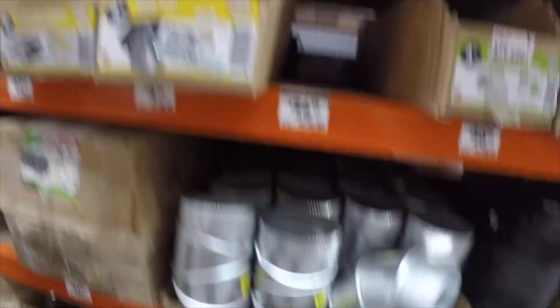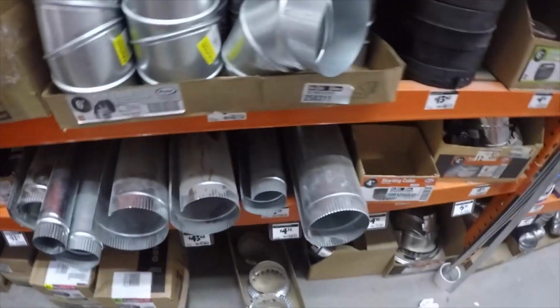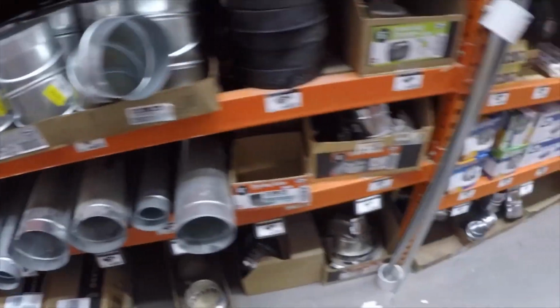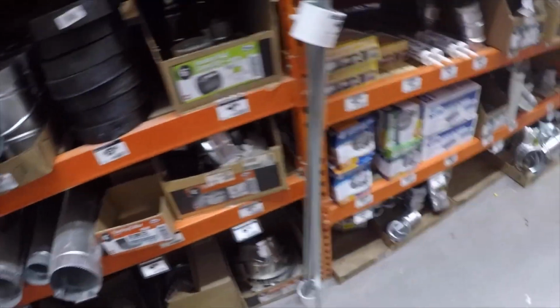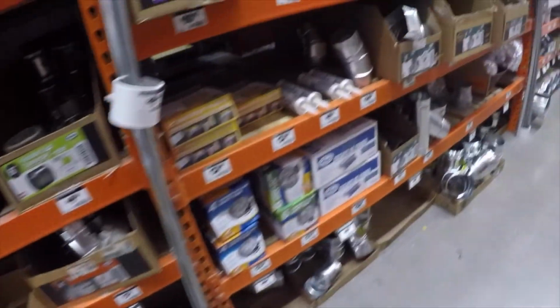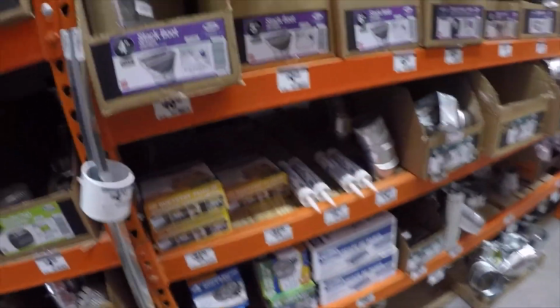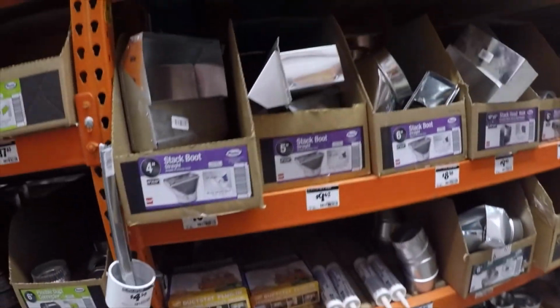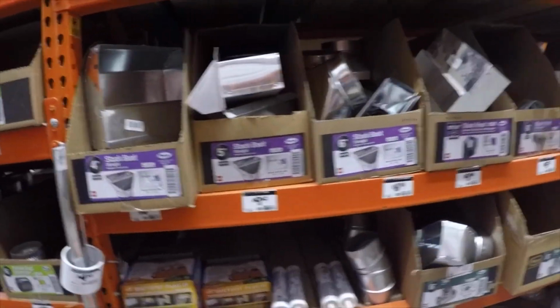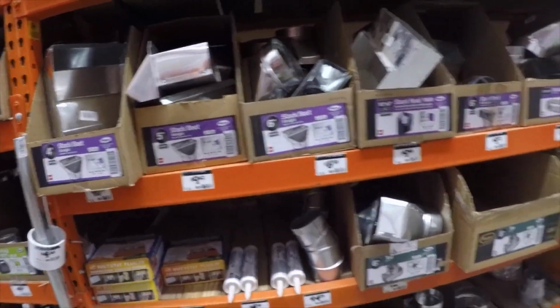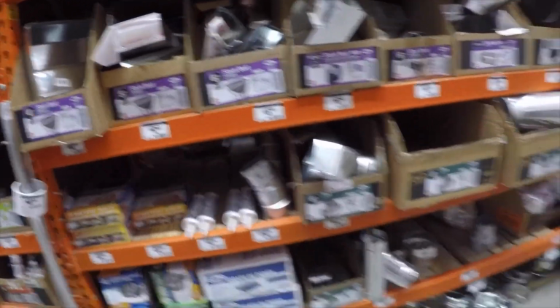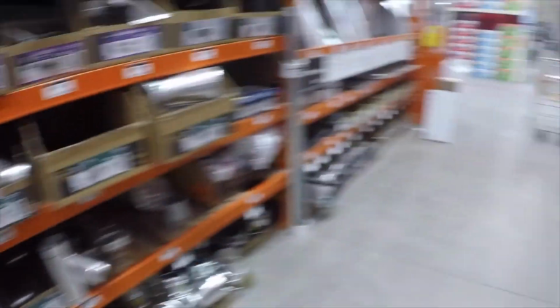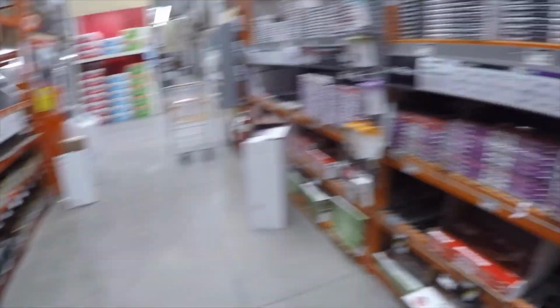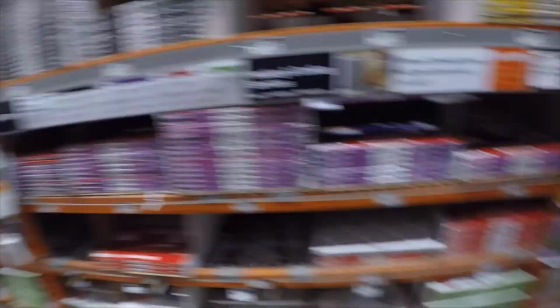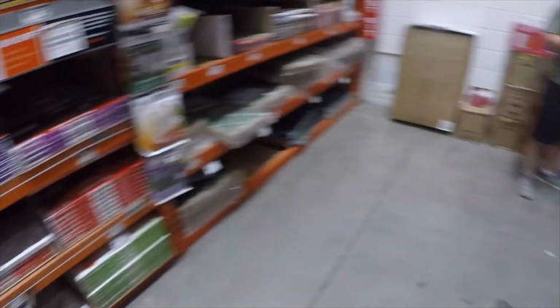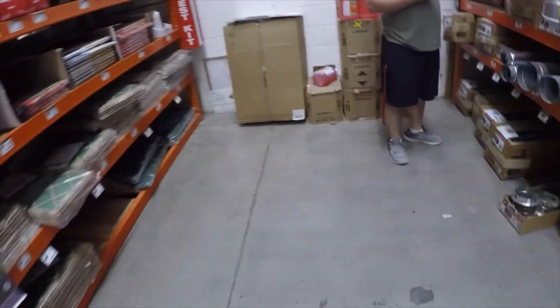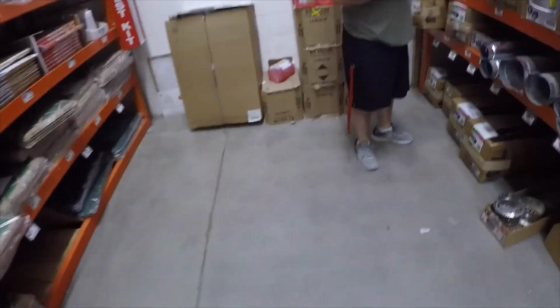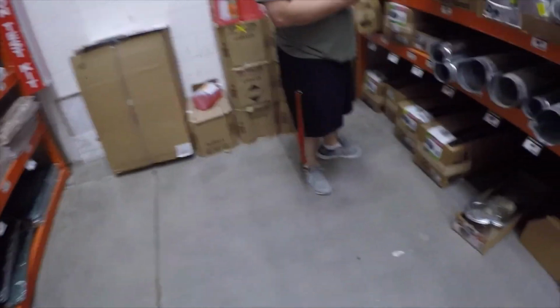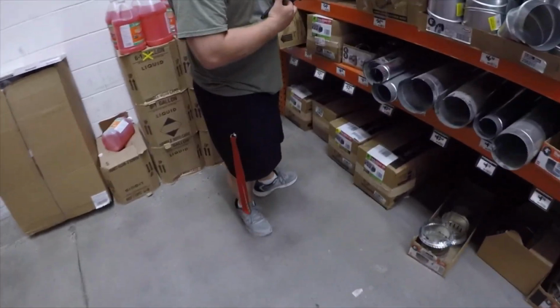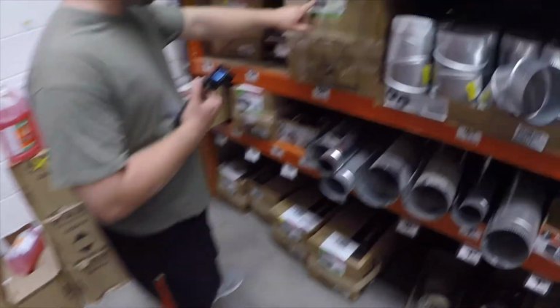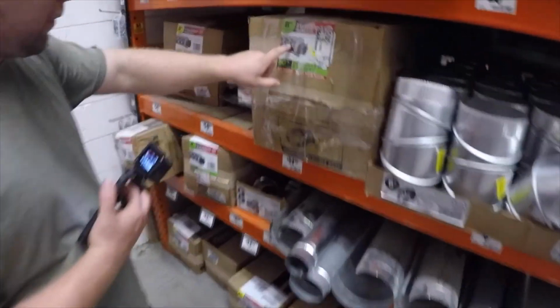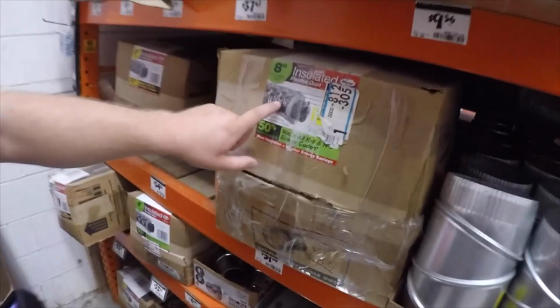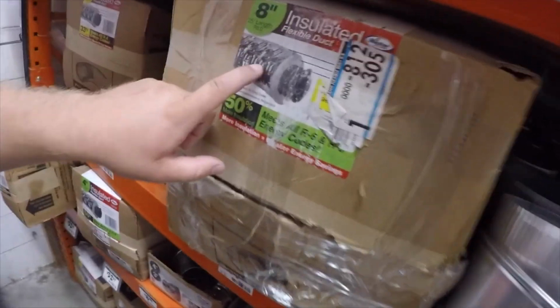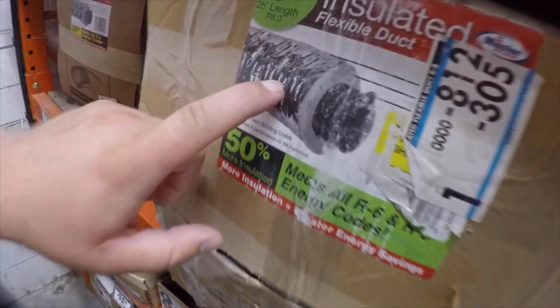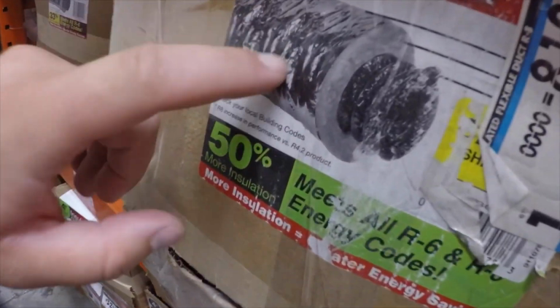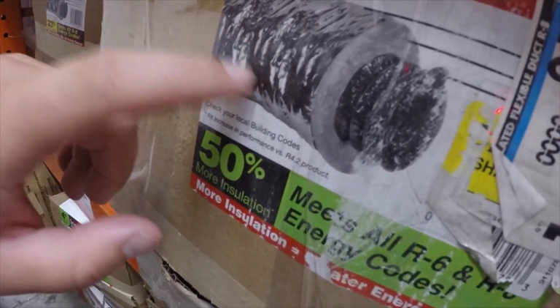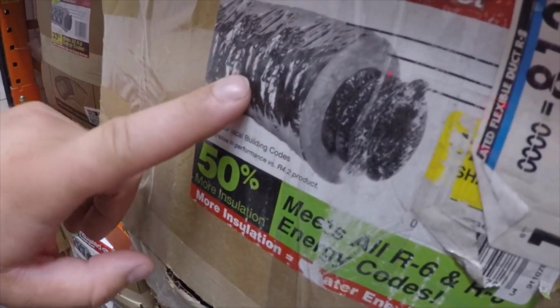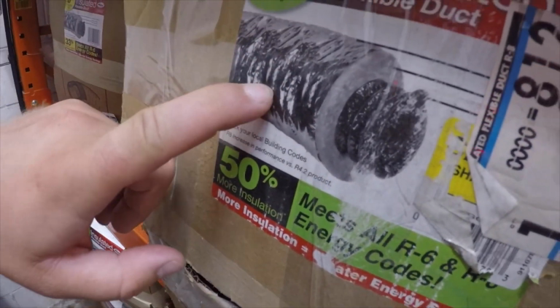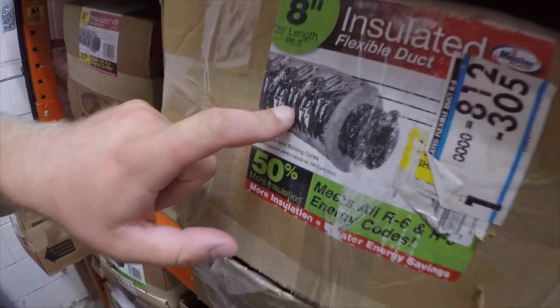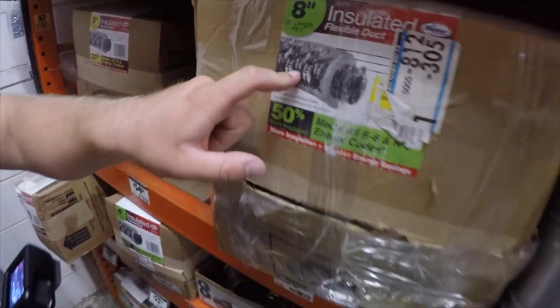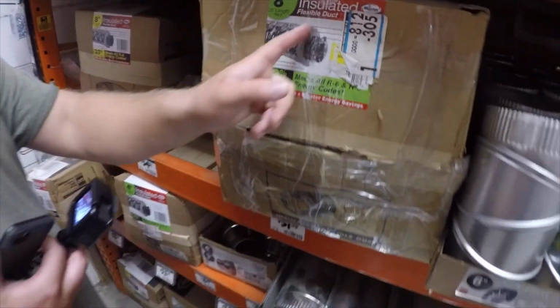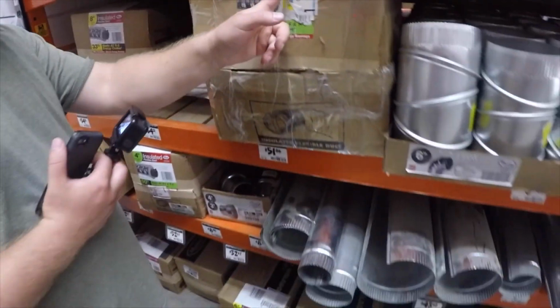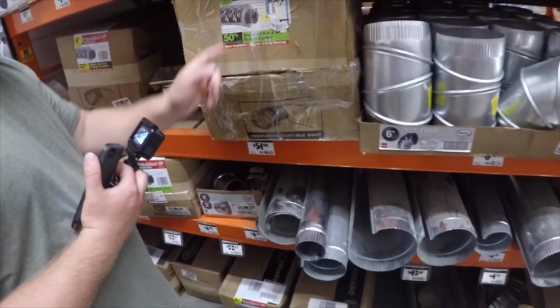Dude, it looks like — it's like this right here, man. See this material on there? We just need the roll of this. So it's flexible like that.